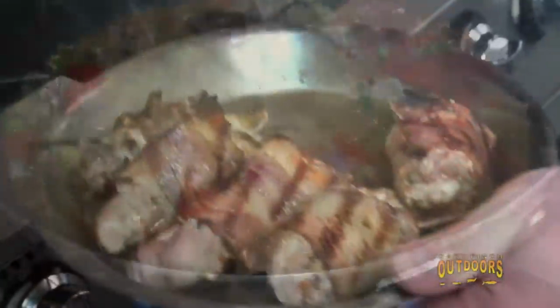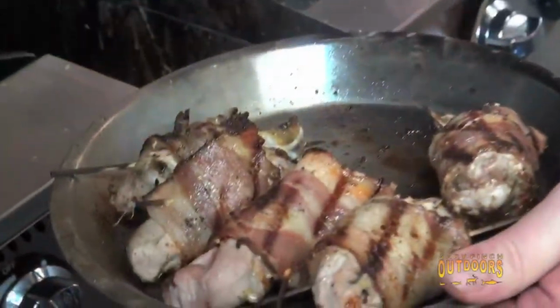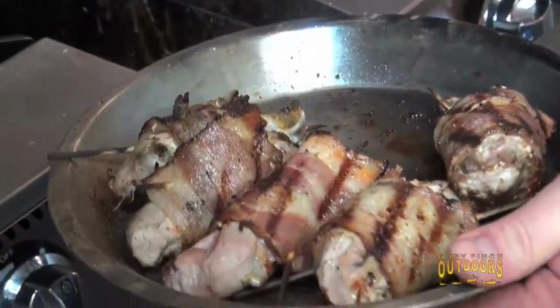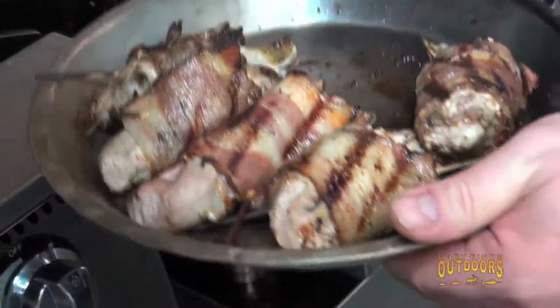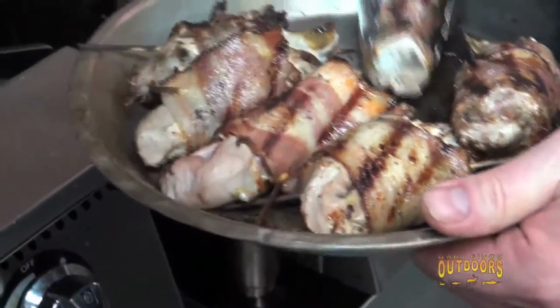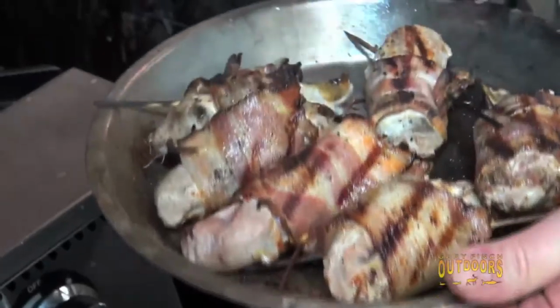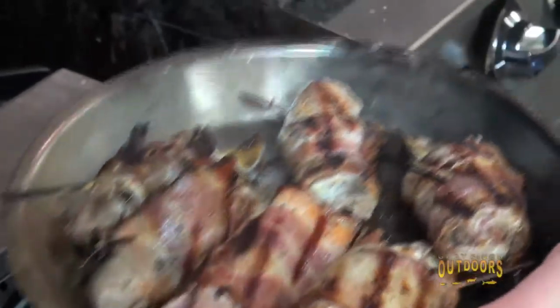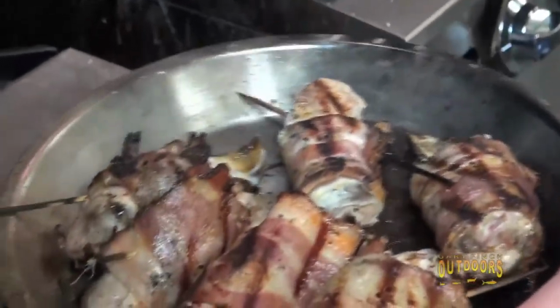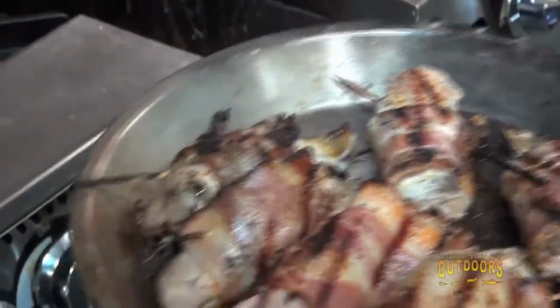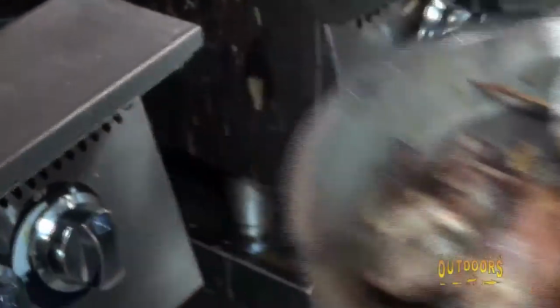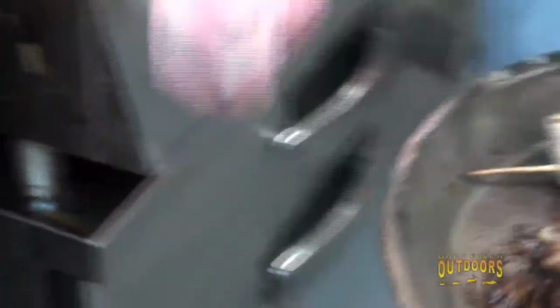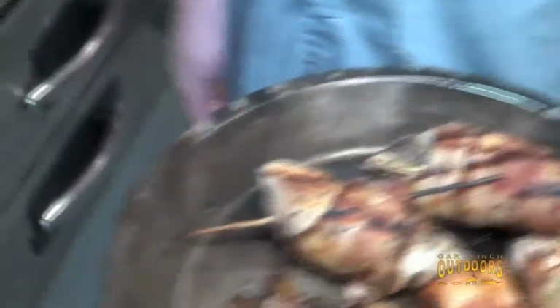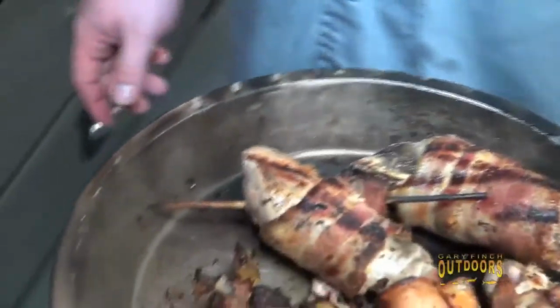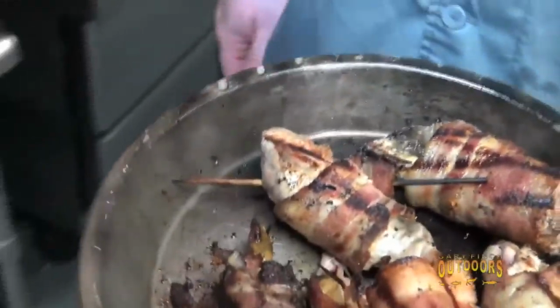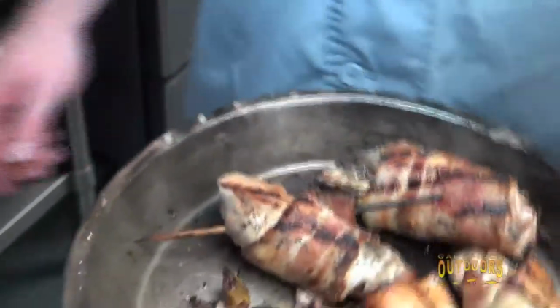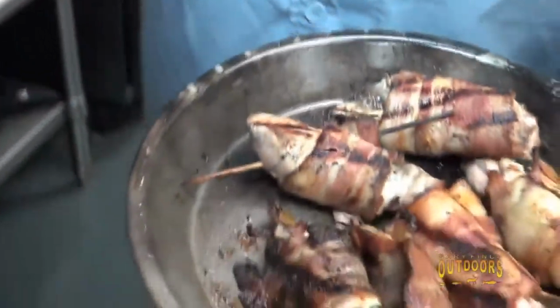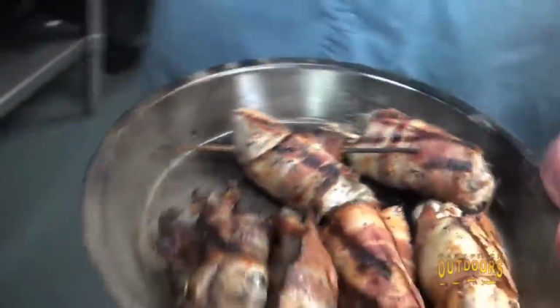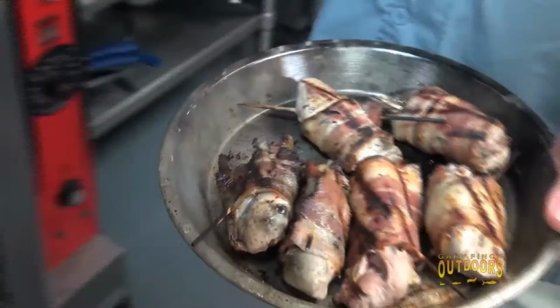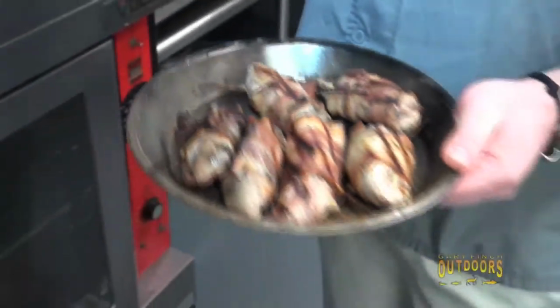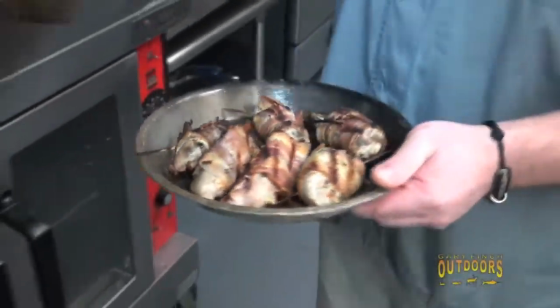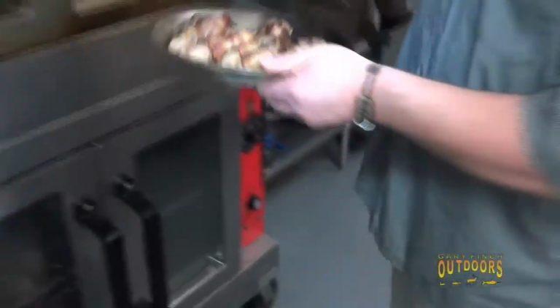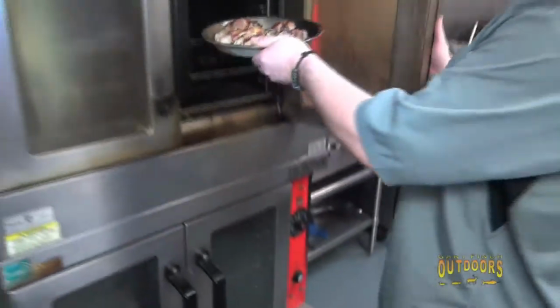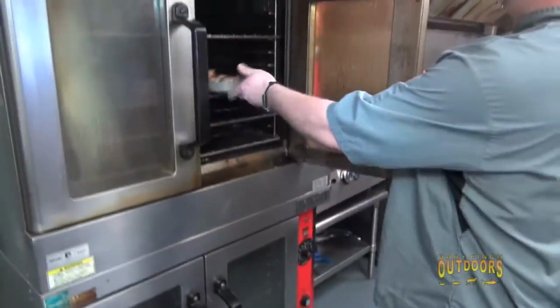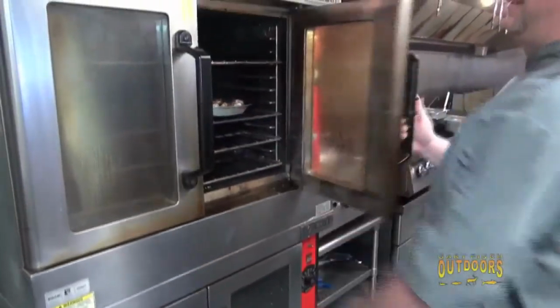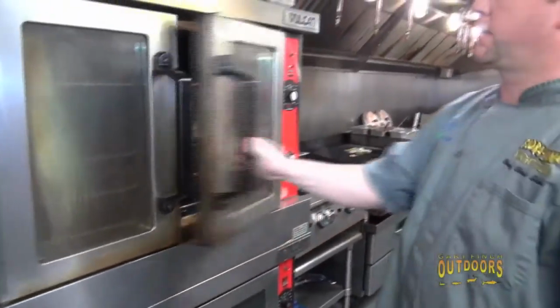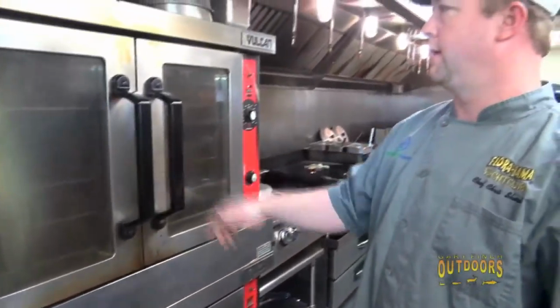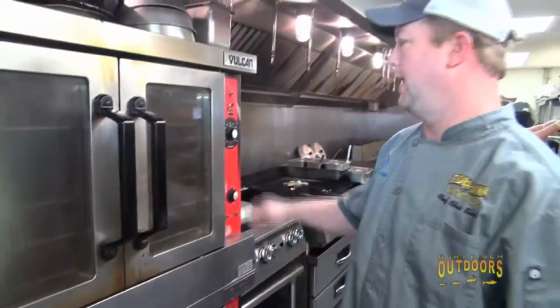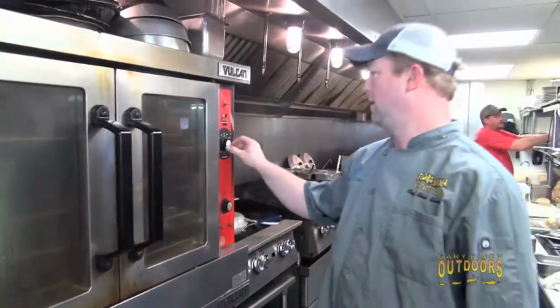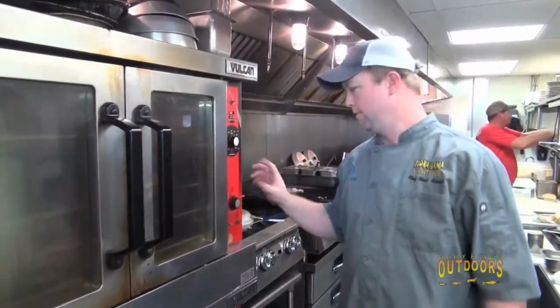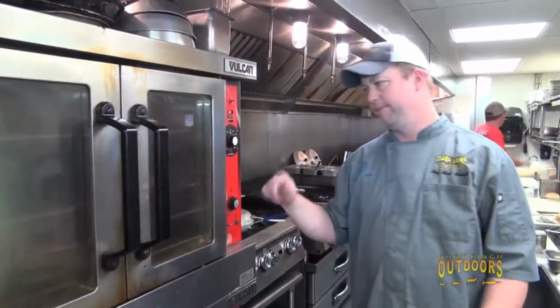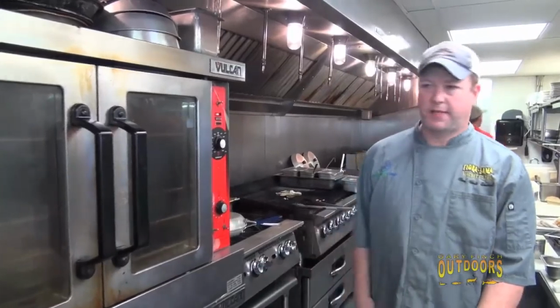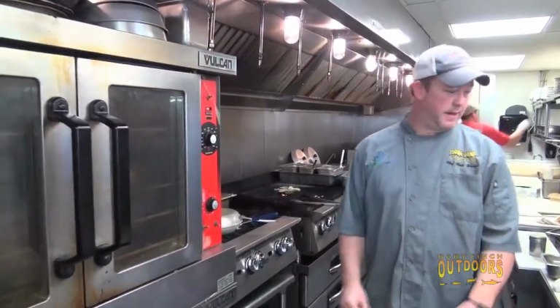We're going to go to a hot oven with these — right into the oven. This oven's on about 450. We cook hot, but we're just going to let those sit five, six minutes.